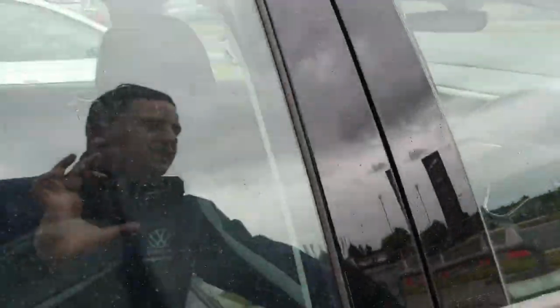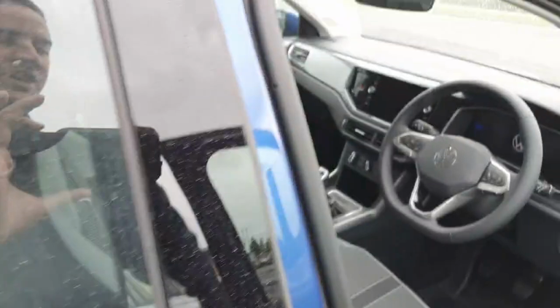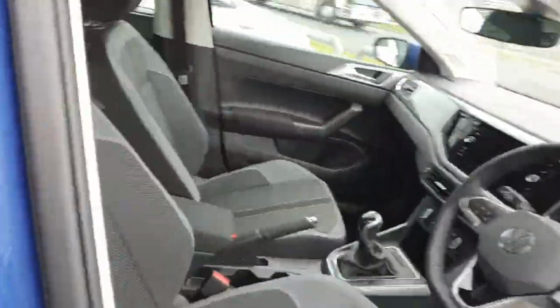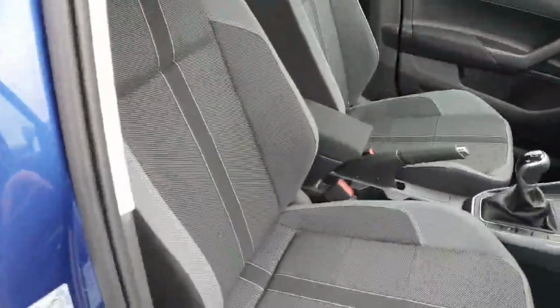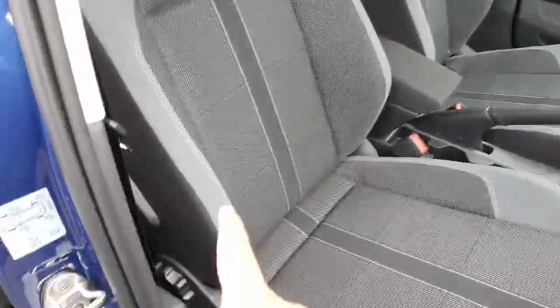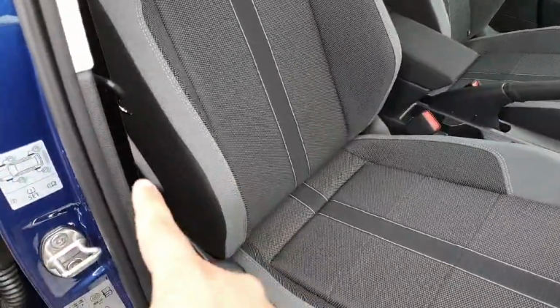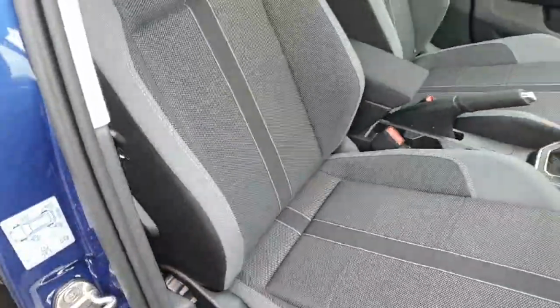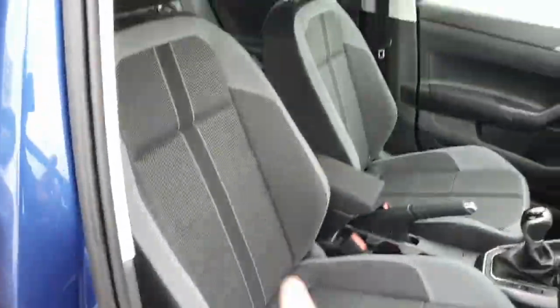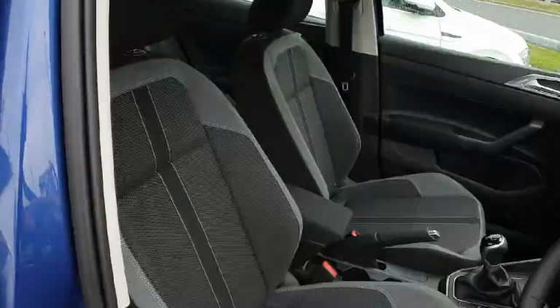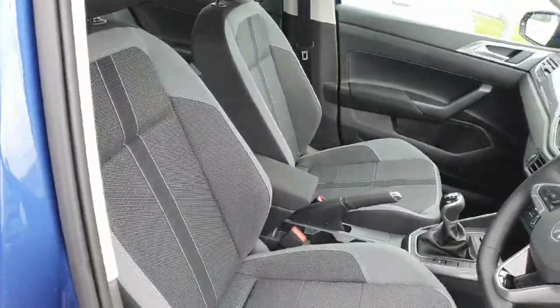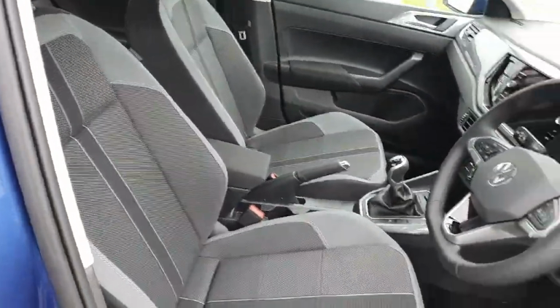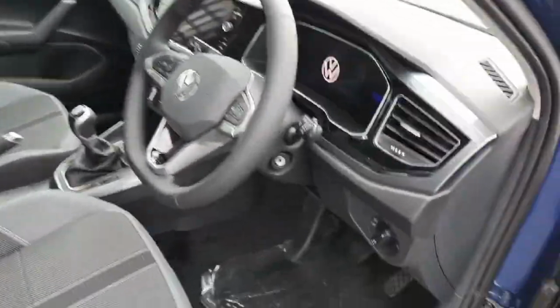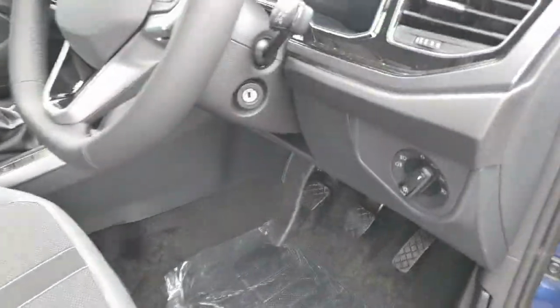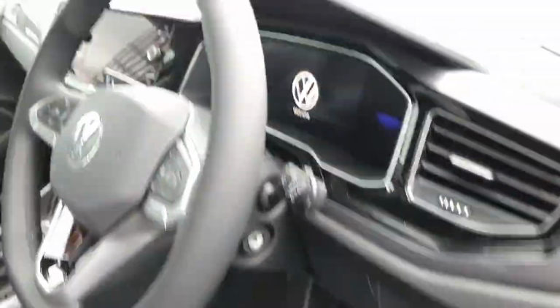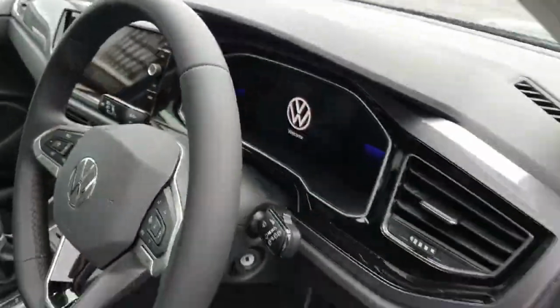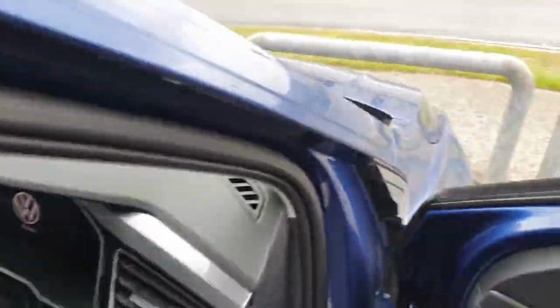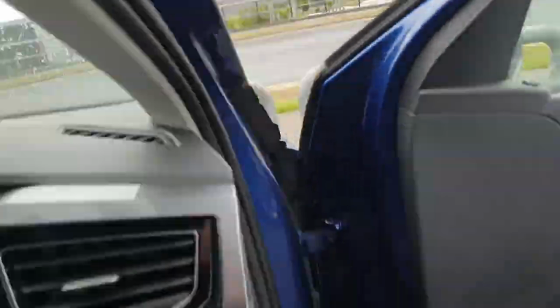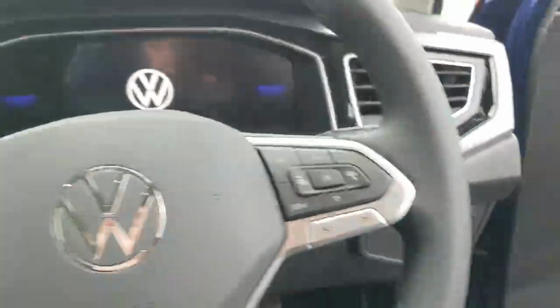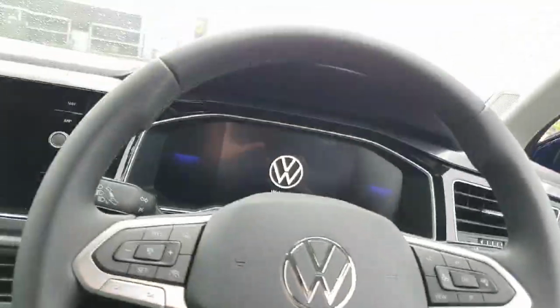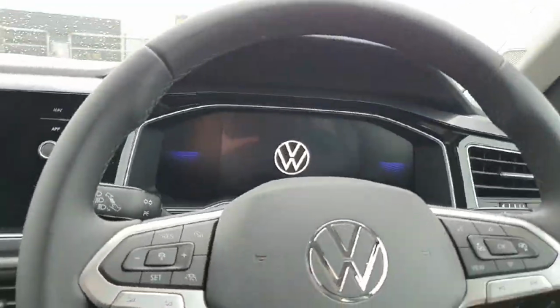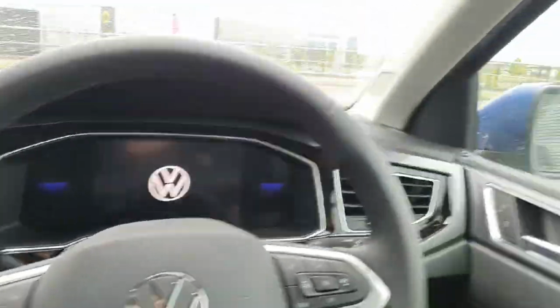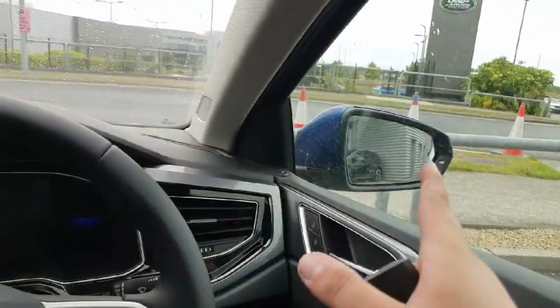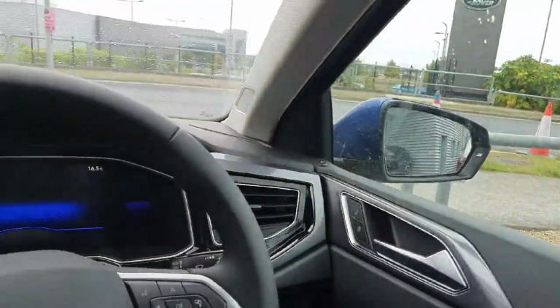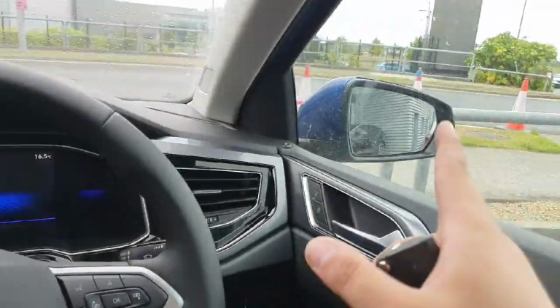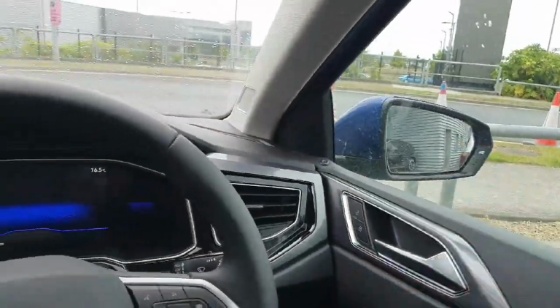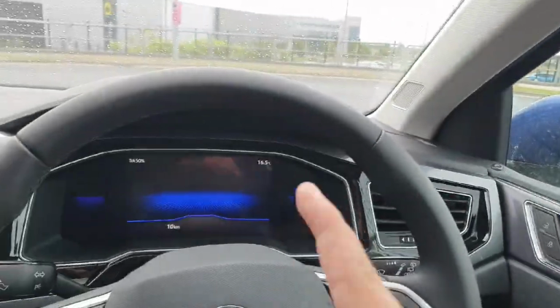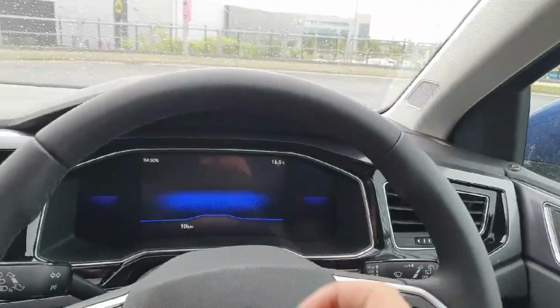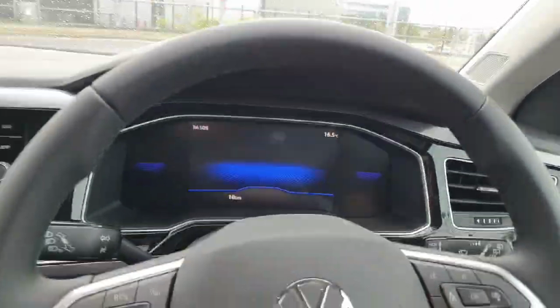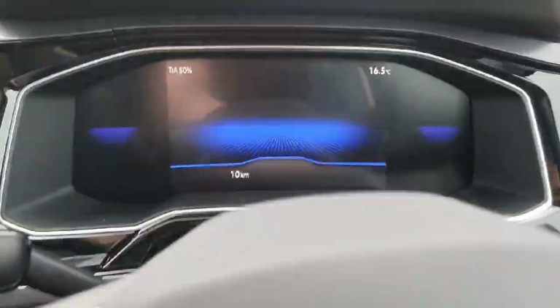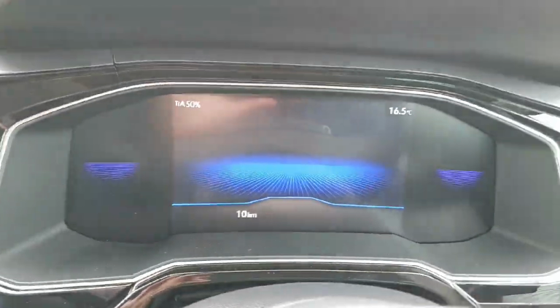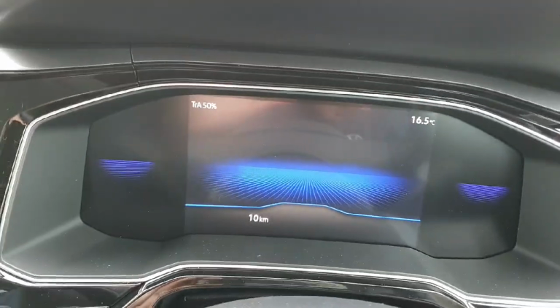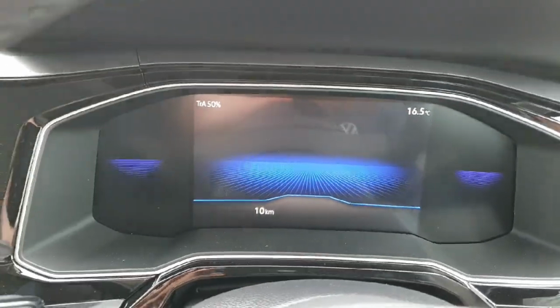The front seats also have lumbar support, as you can see — very nice finish on the seats. You have automatic lights, automatic wipers, and powered mirrors which are also heated. The digital dash shows the car only has 10 kilometres on it.